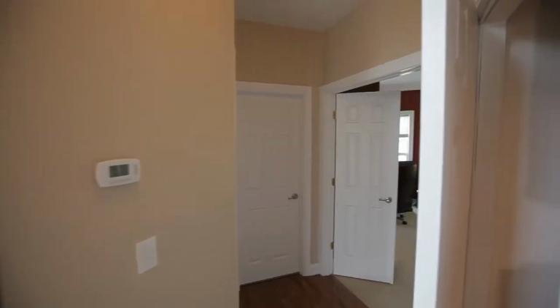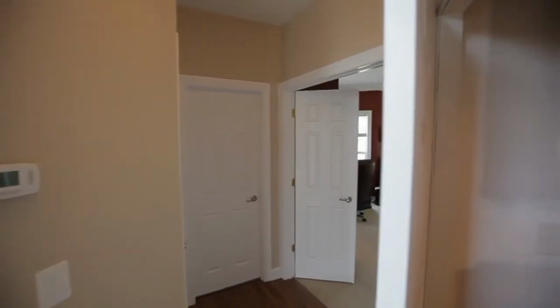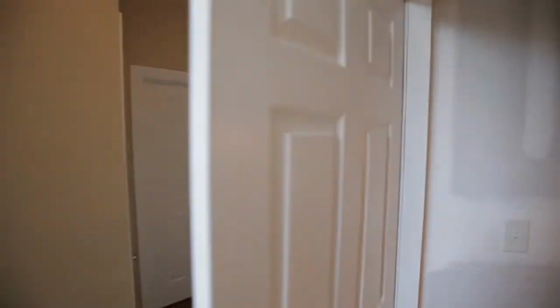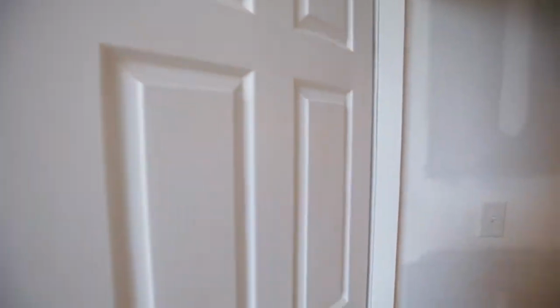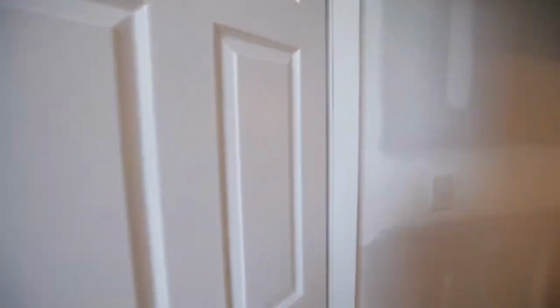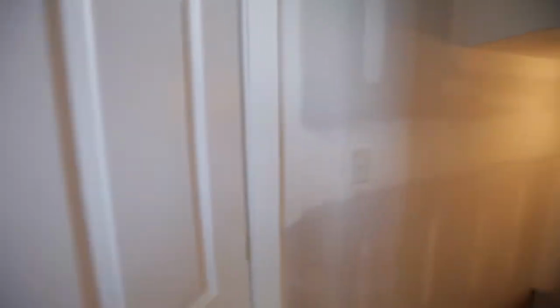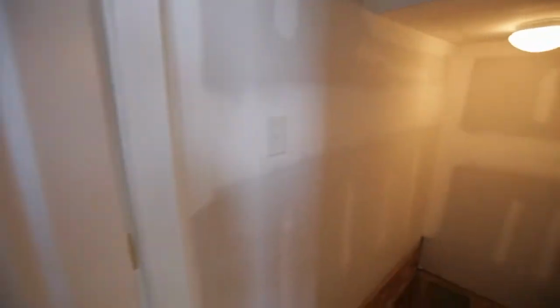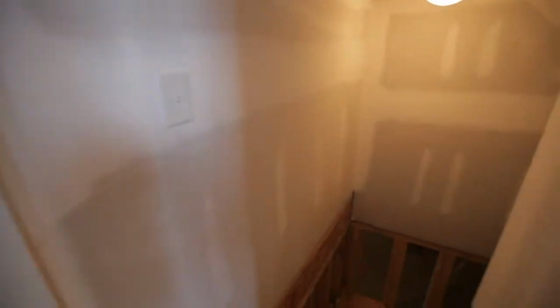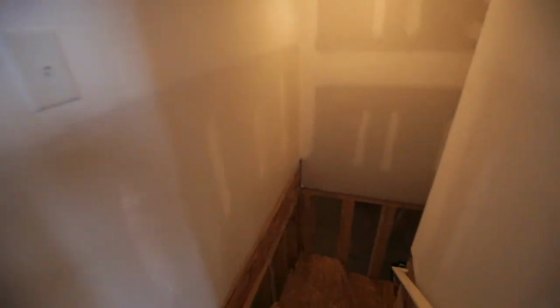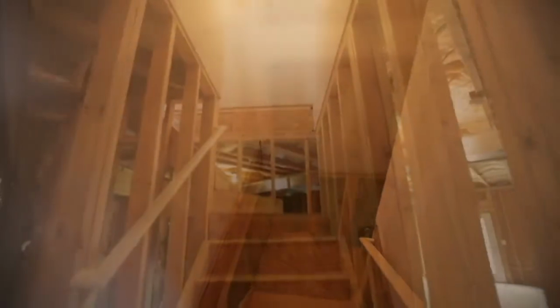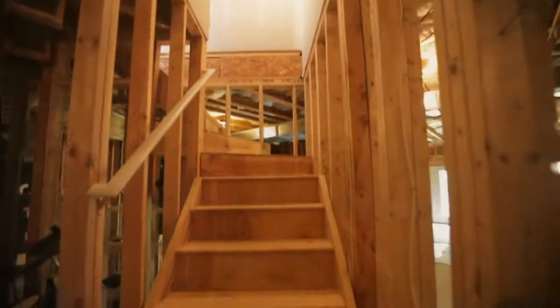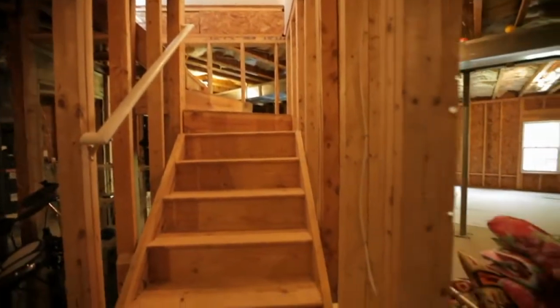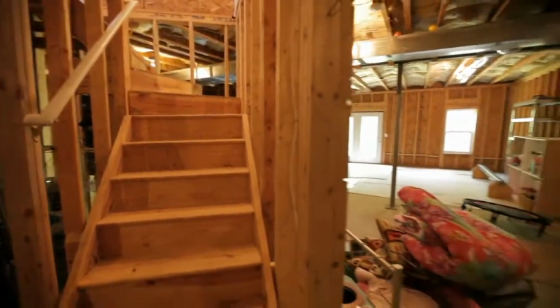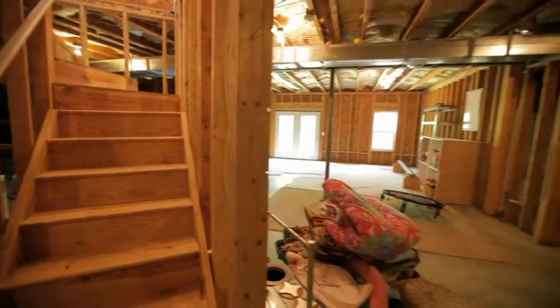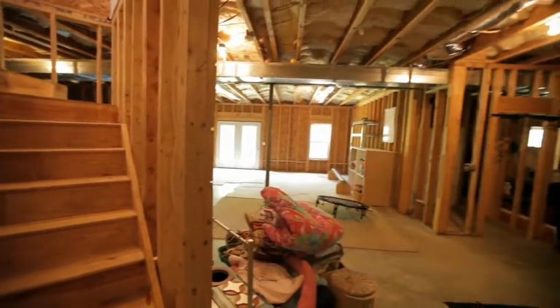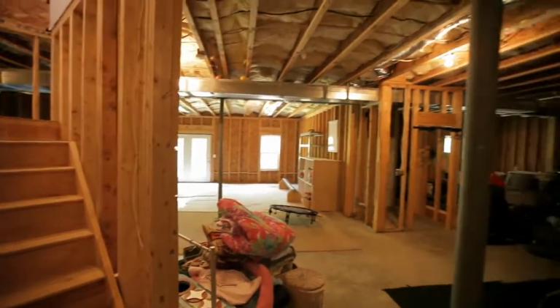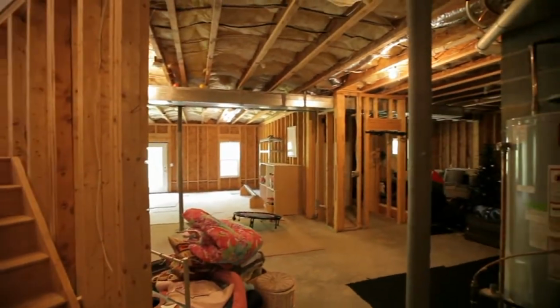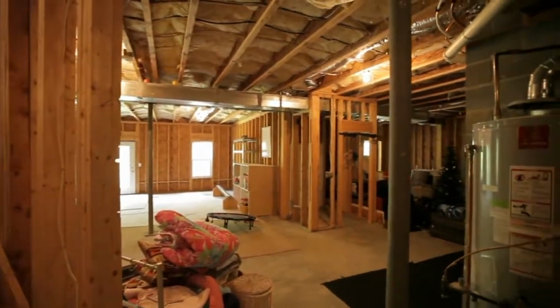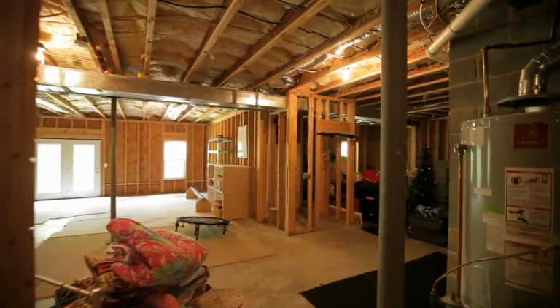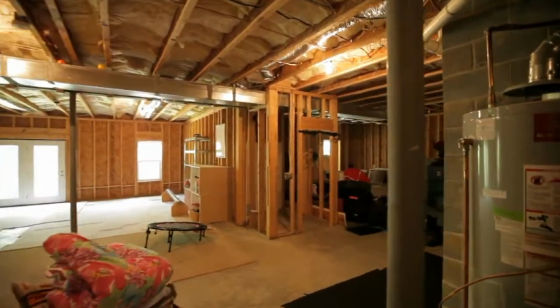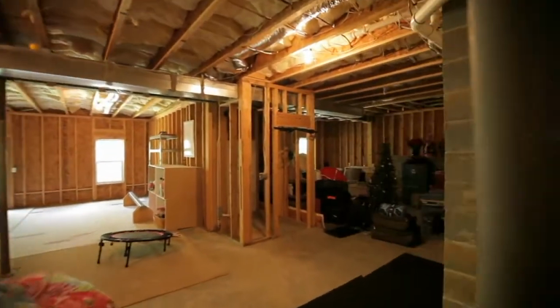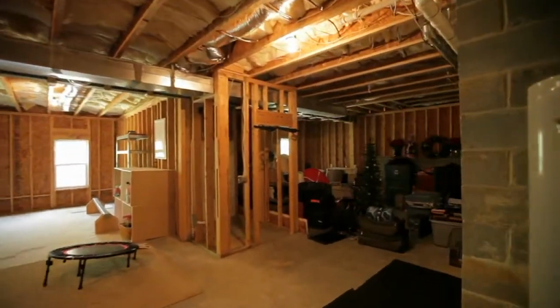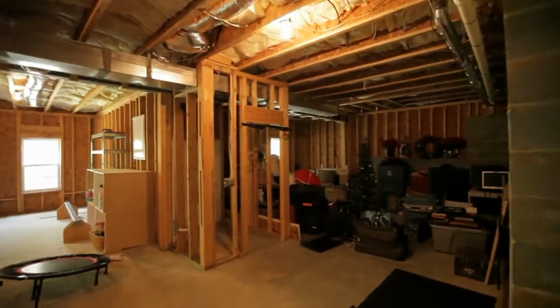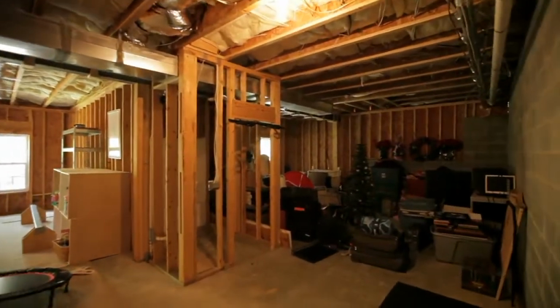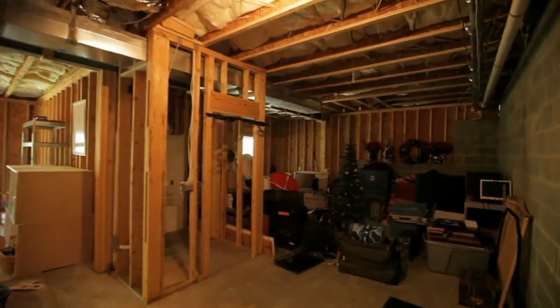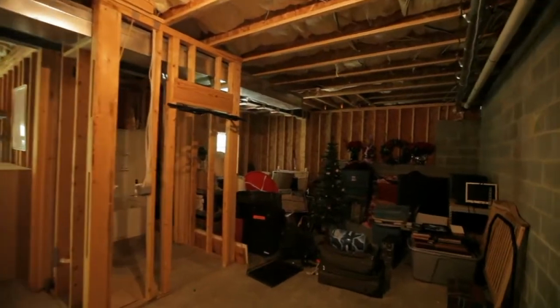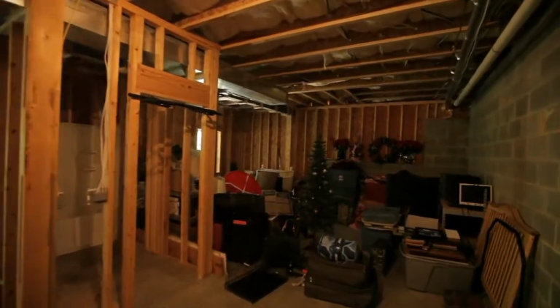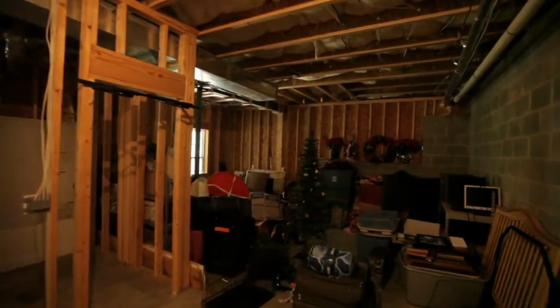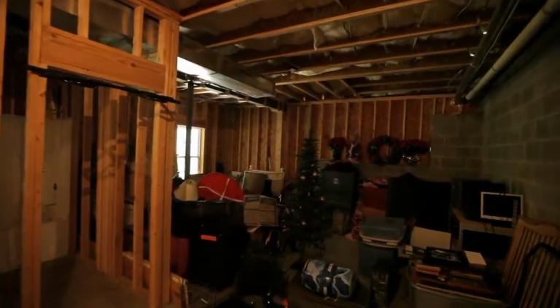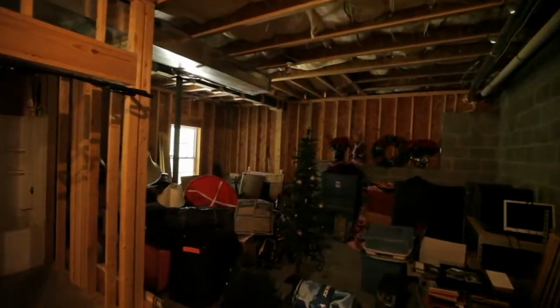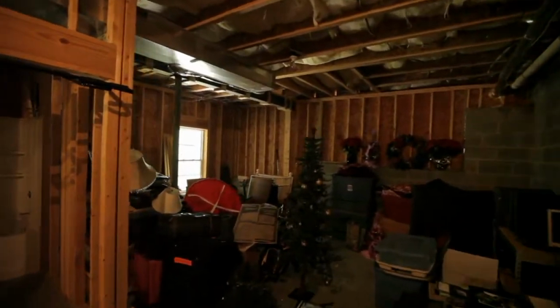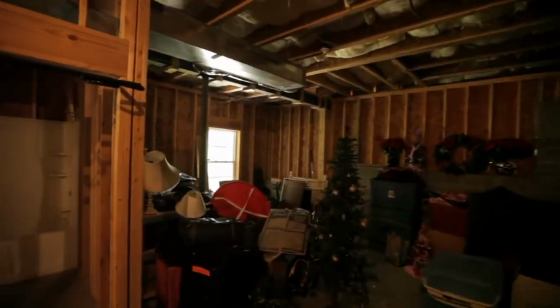Just off the foyer are the stairs to the lower level. The basement level has over 1,600 square feet of space just waiting for your expansion. Plumbing is already here, so it's ready for your vision.